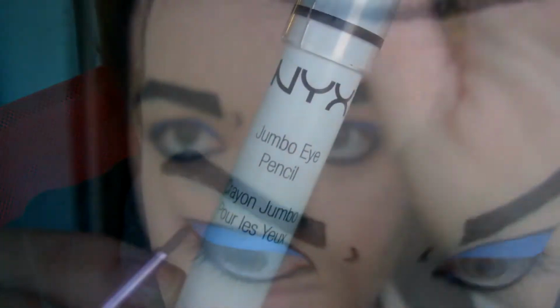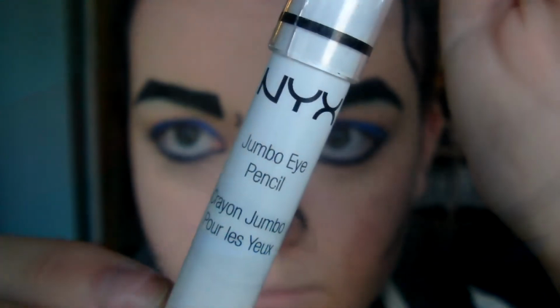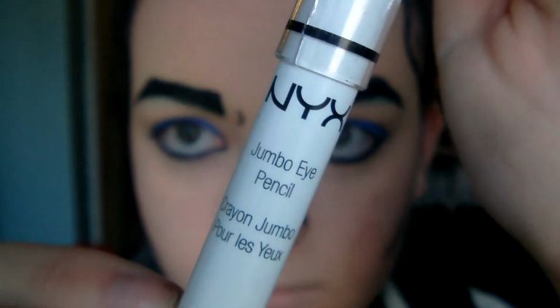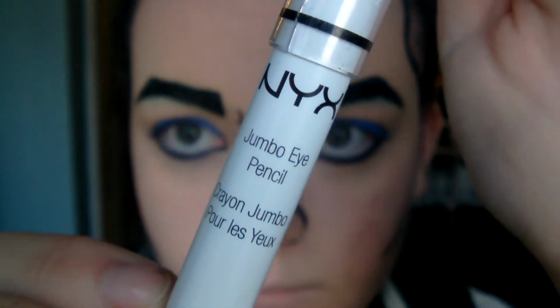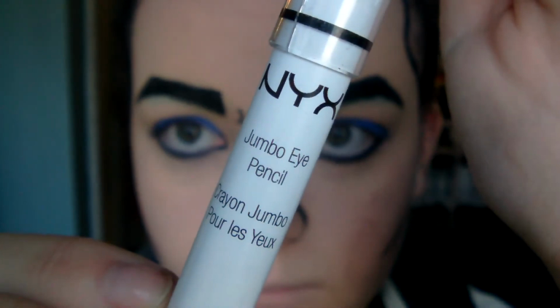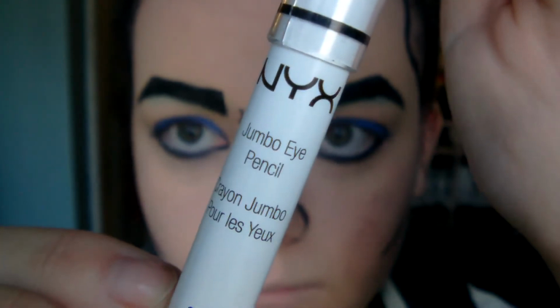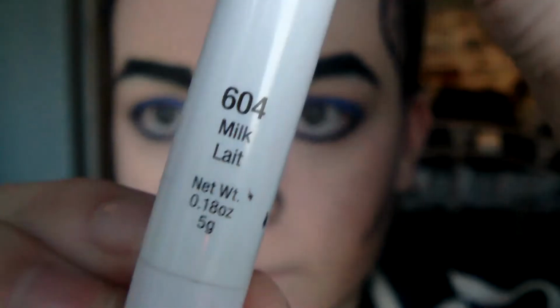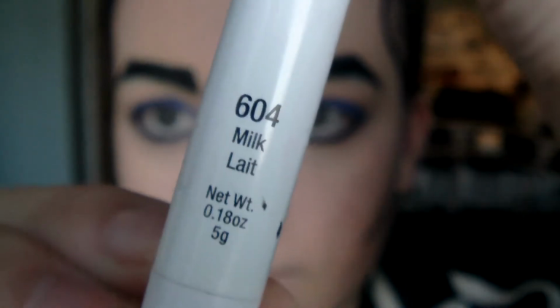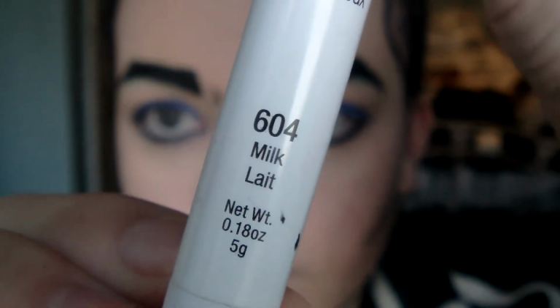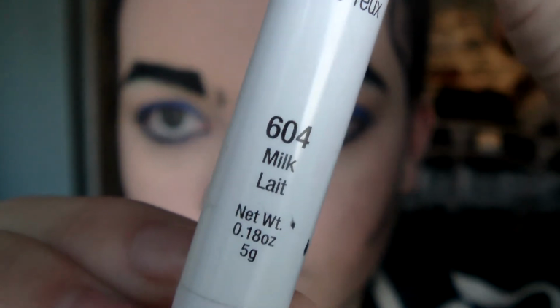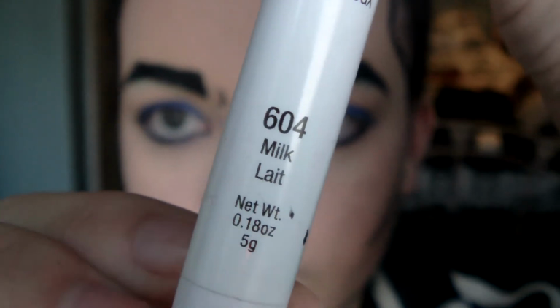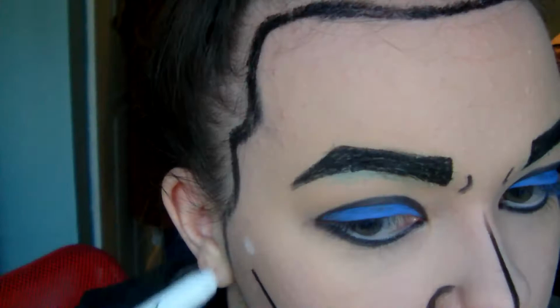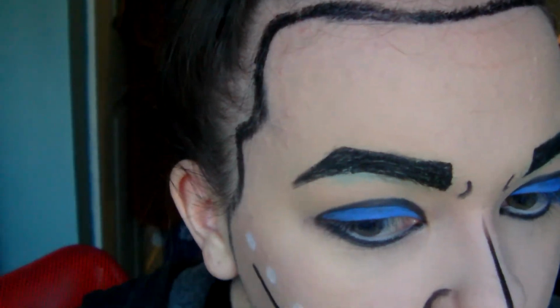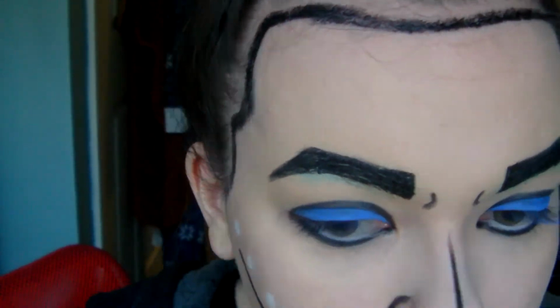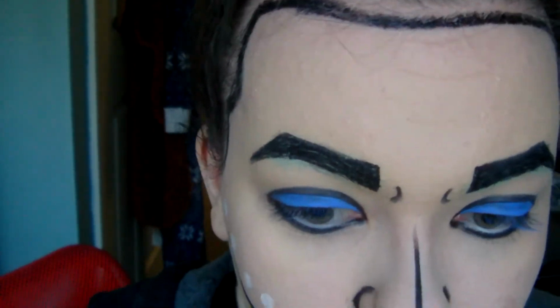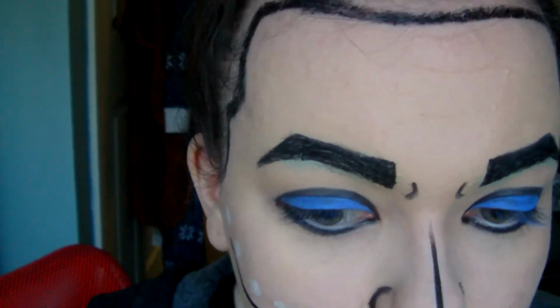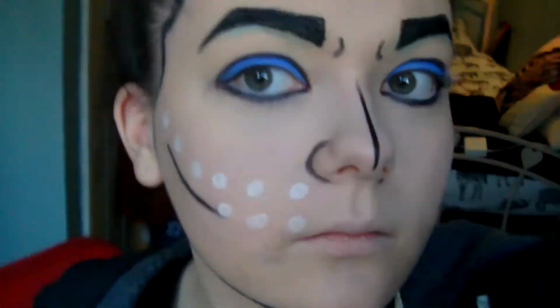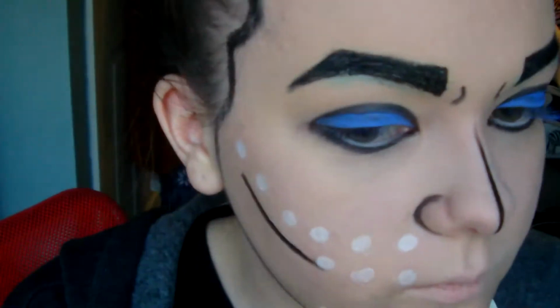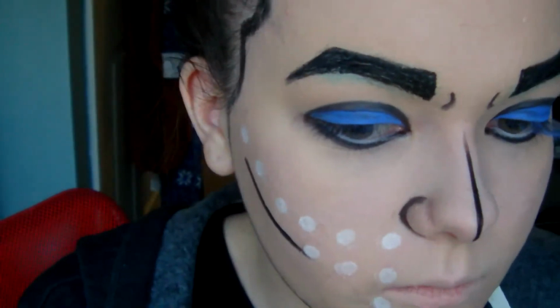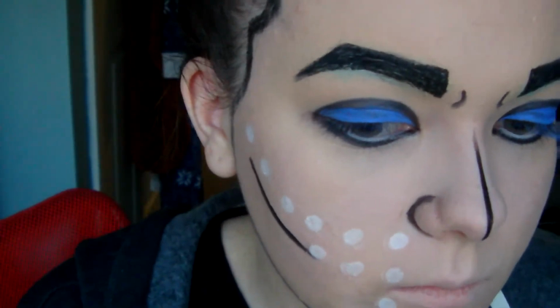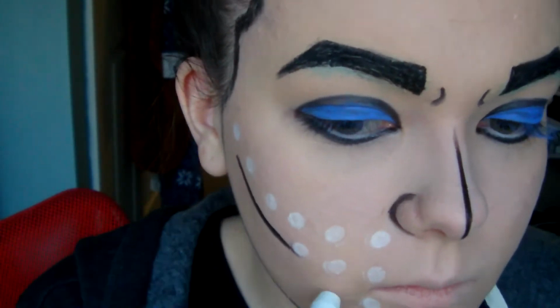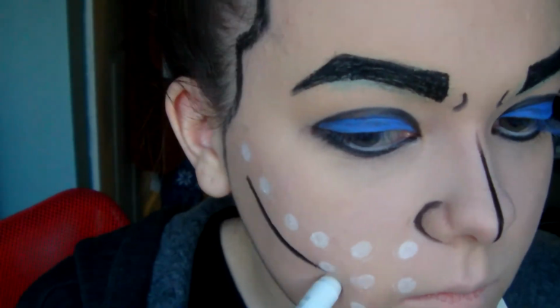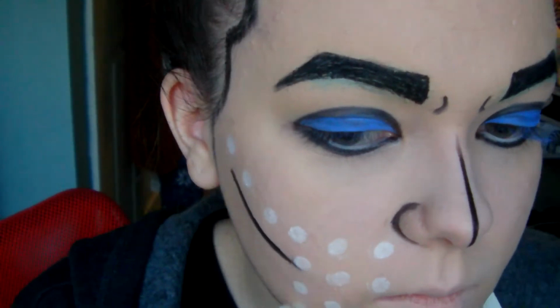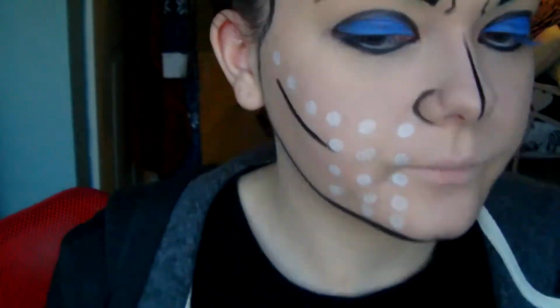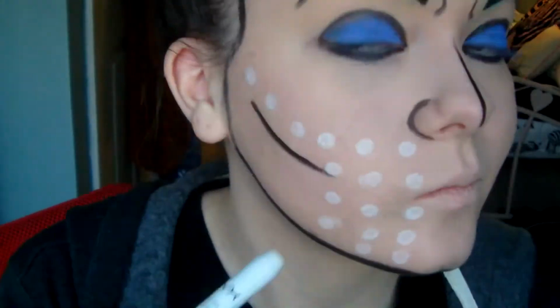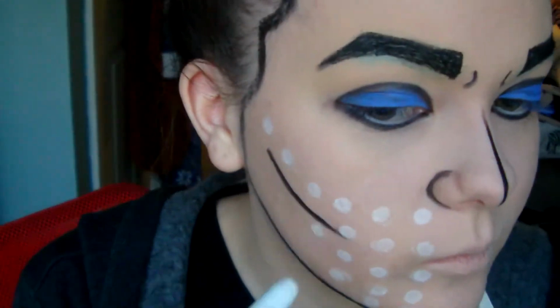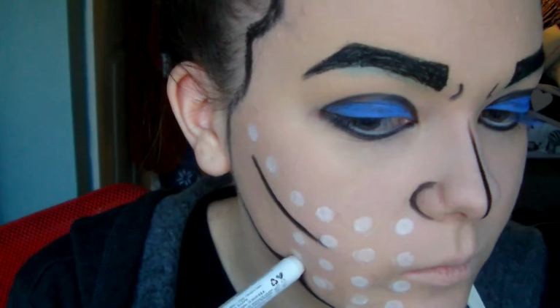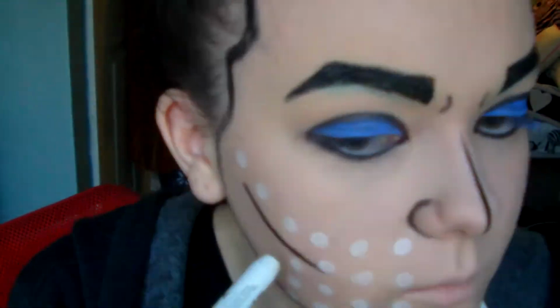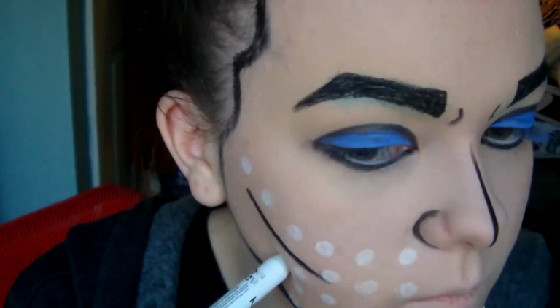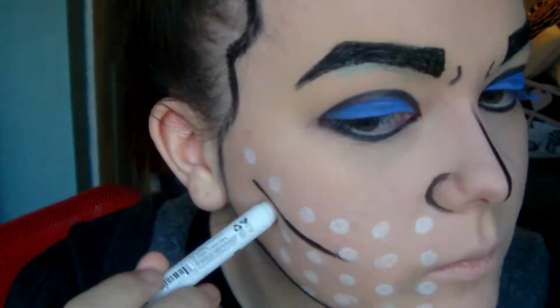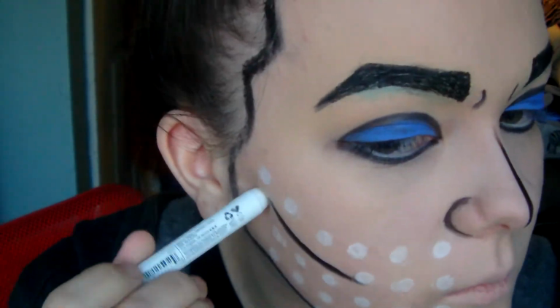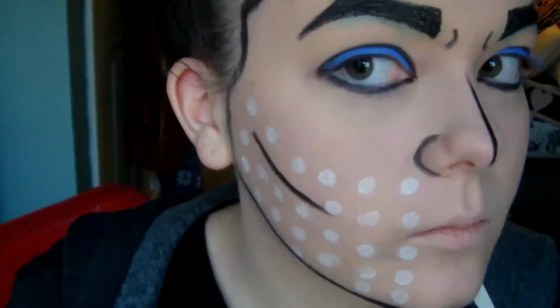For the fun part I used another NYX Jumbo Eye Pencil in Milk, and this is what I did to create the dots — the main pop art effect. This bit's a little bit long but I find it pretty fun to watch.